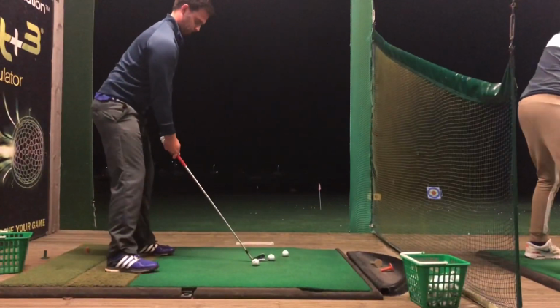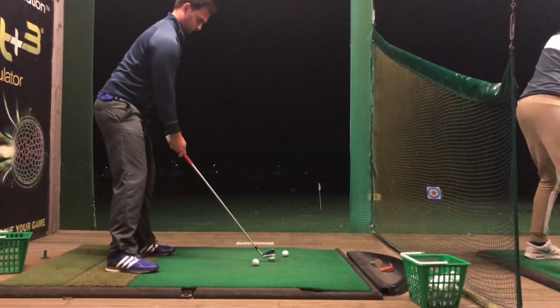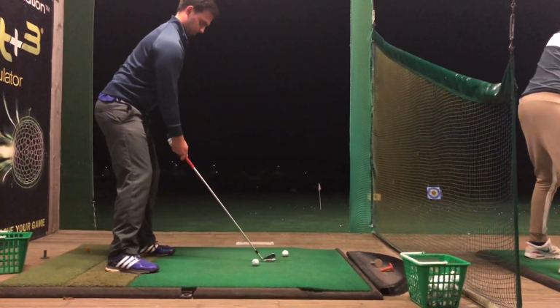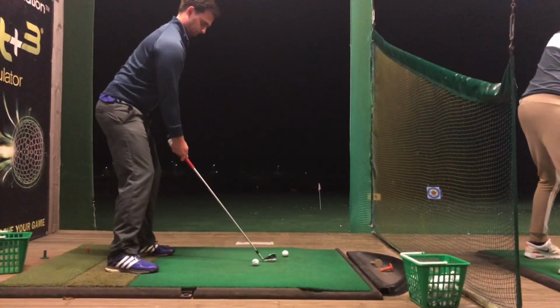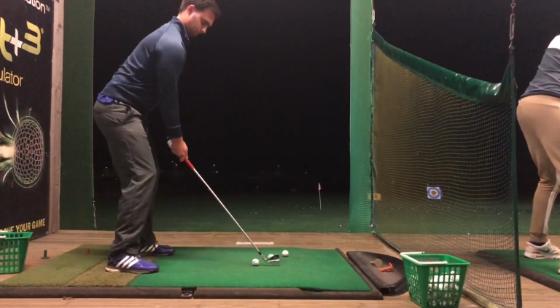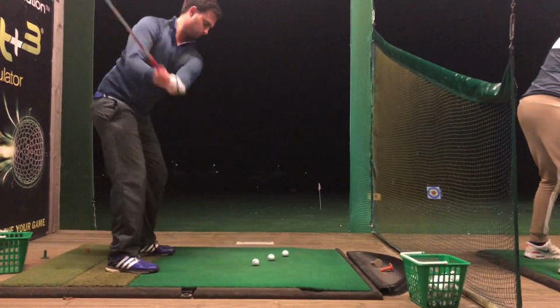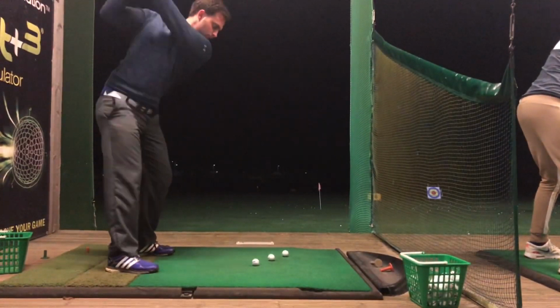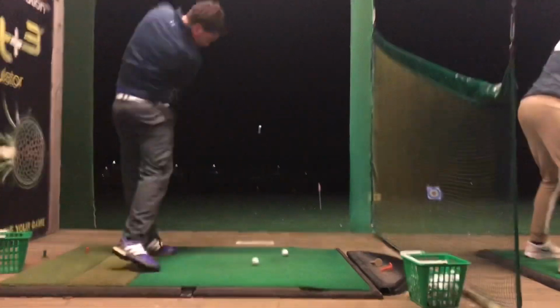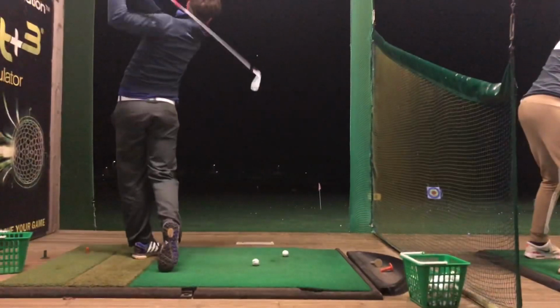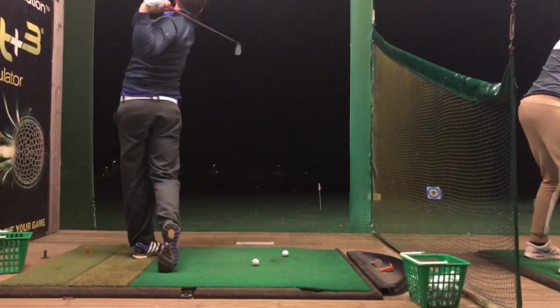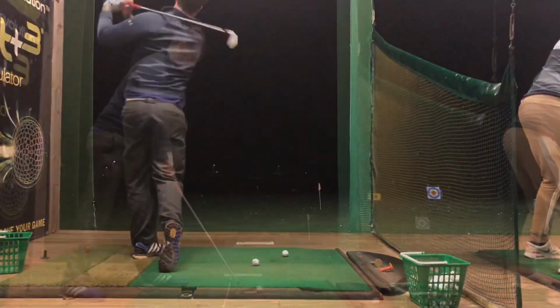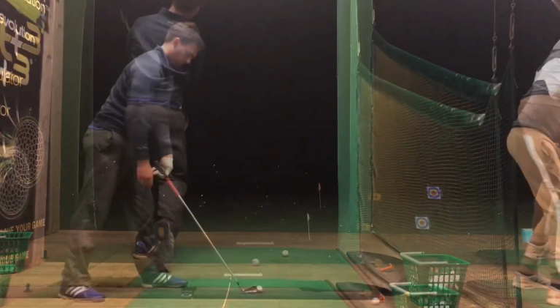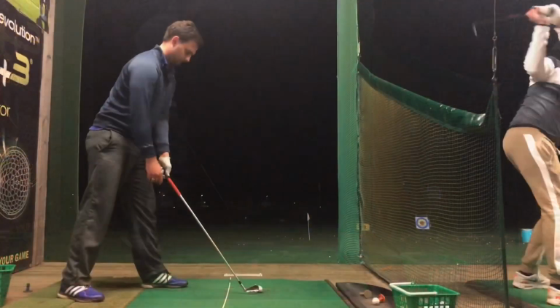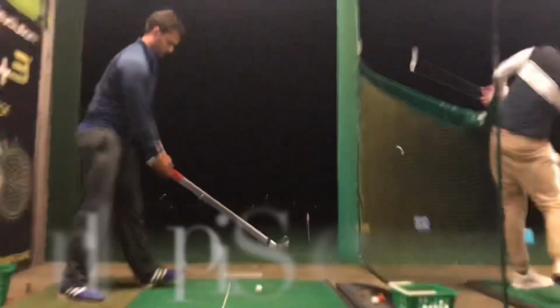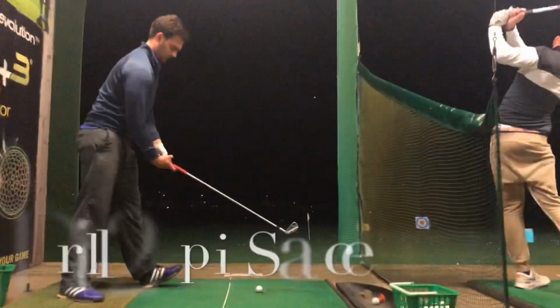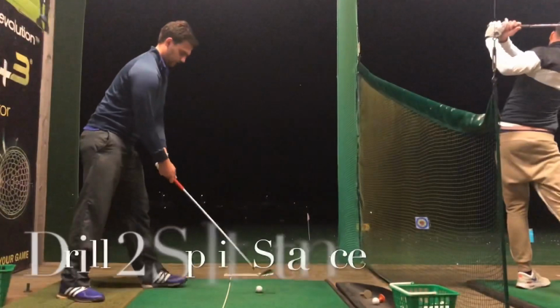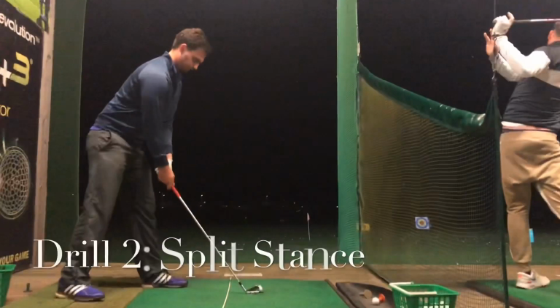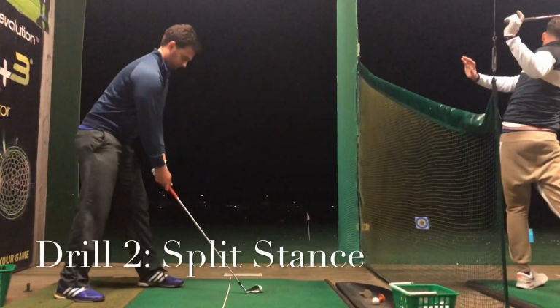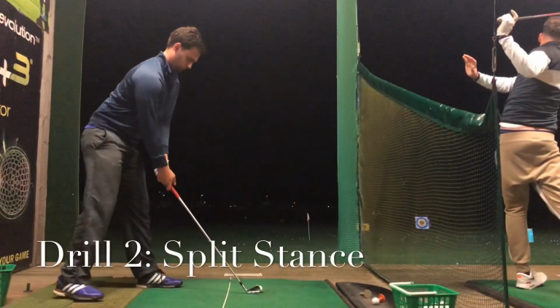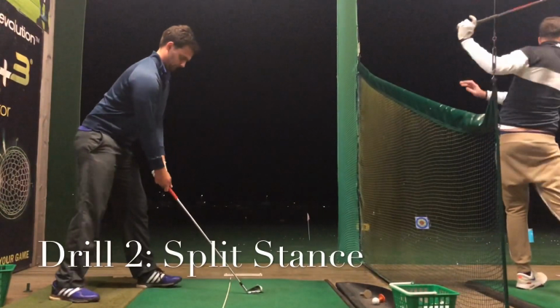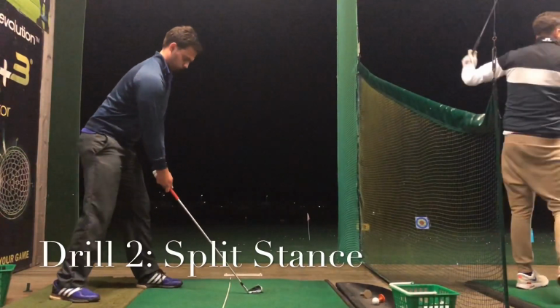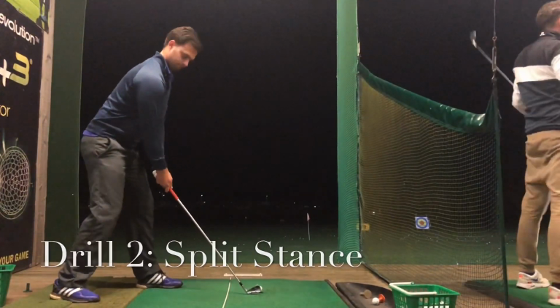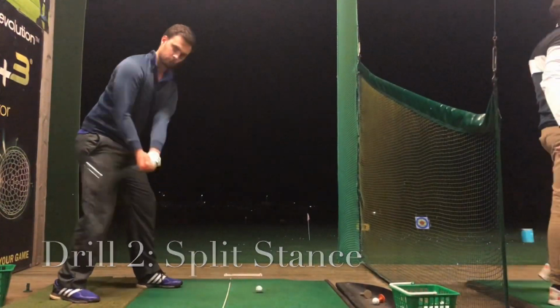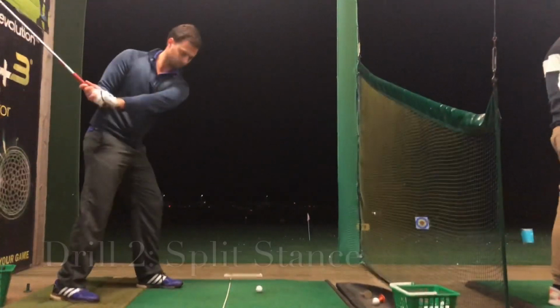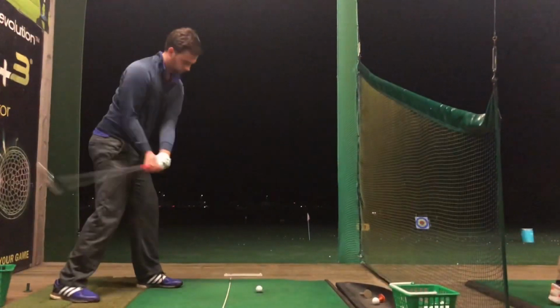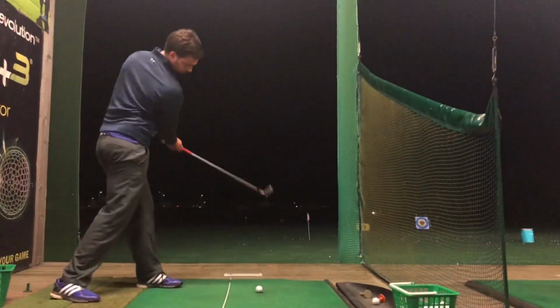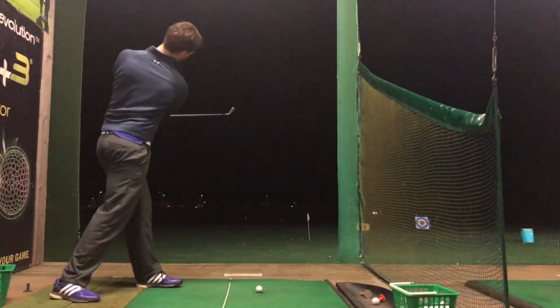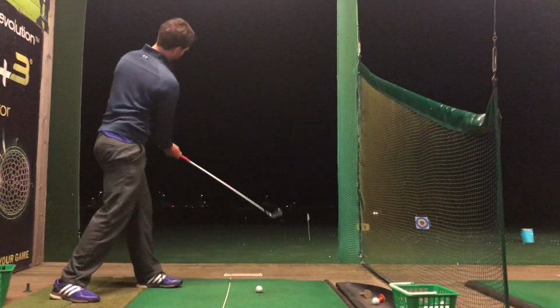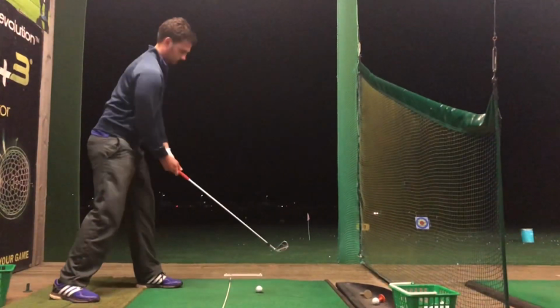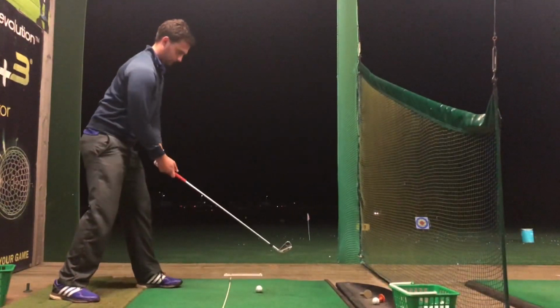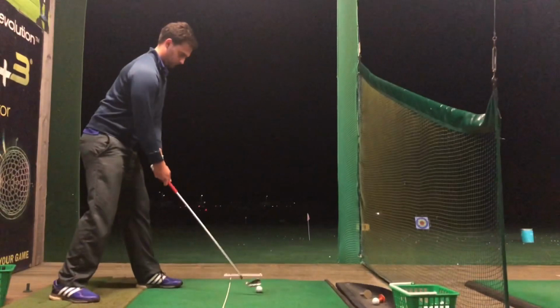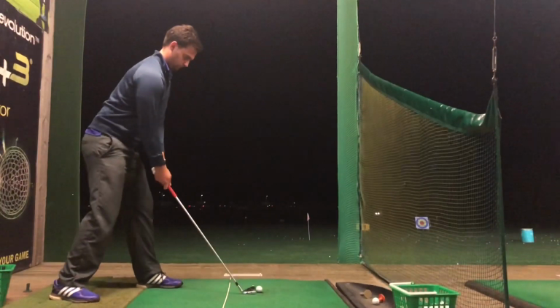I don't necessarily think about it anymore — all I do is try to work it with my hands, and it just happens to hit the ball left to right or right to left.